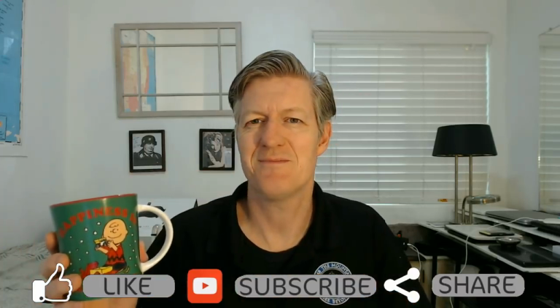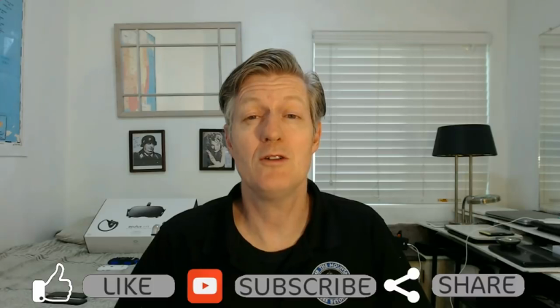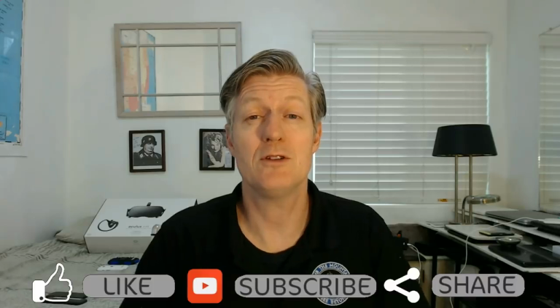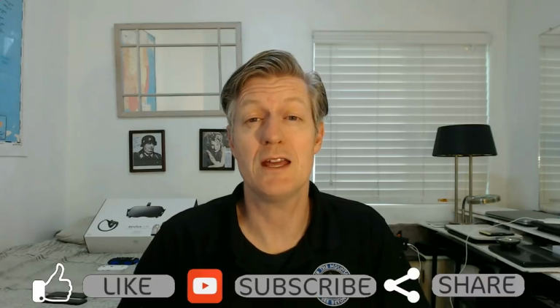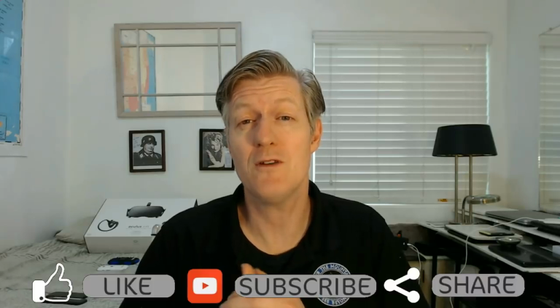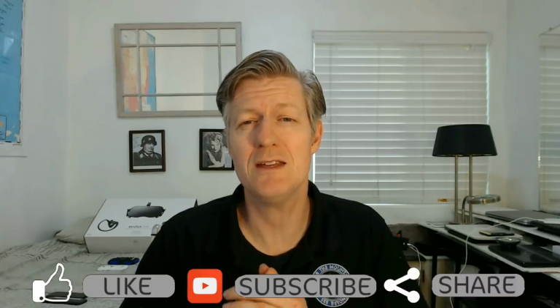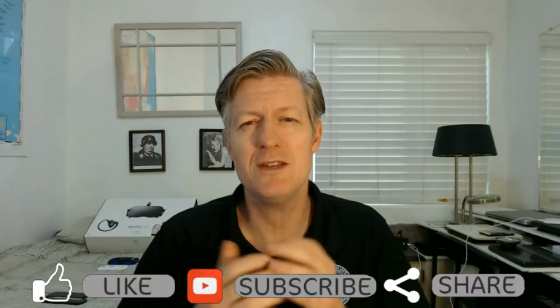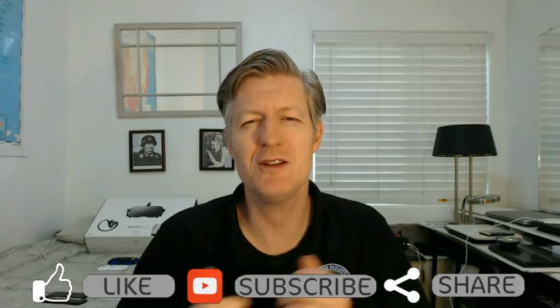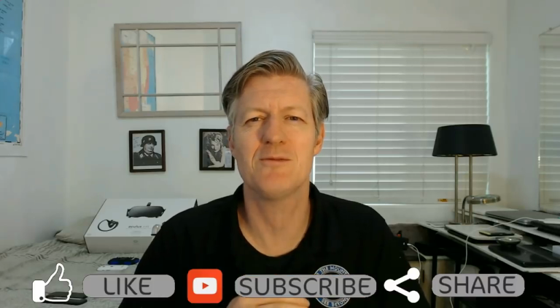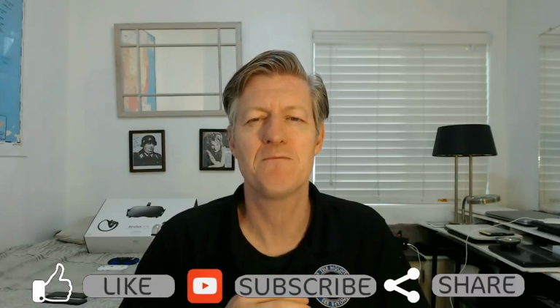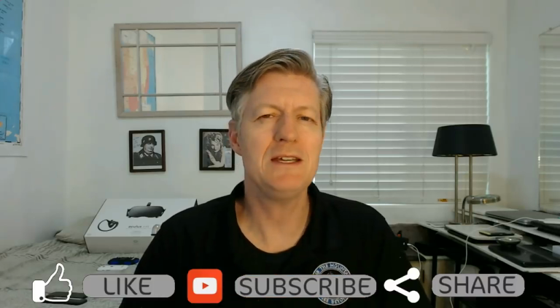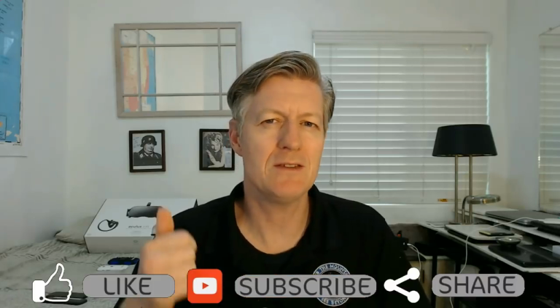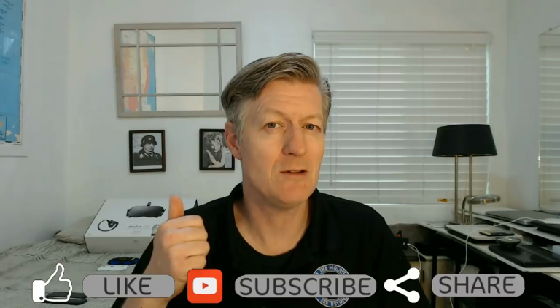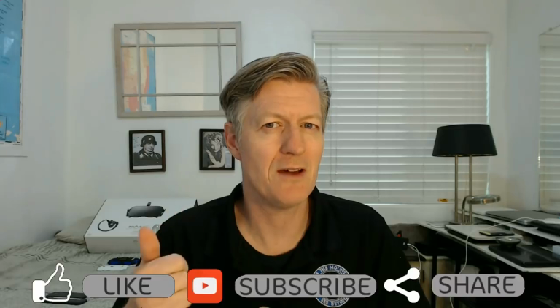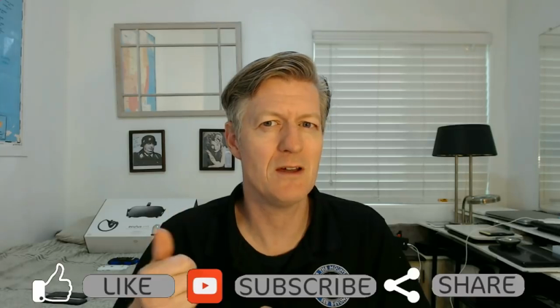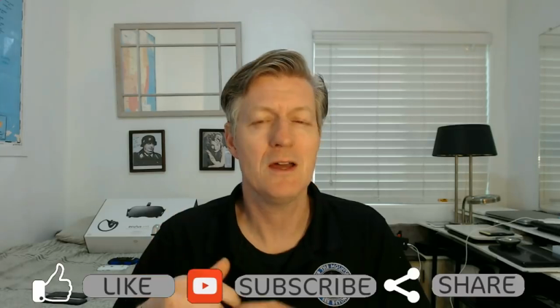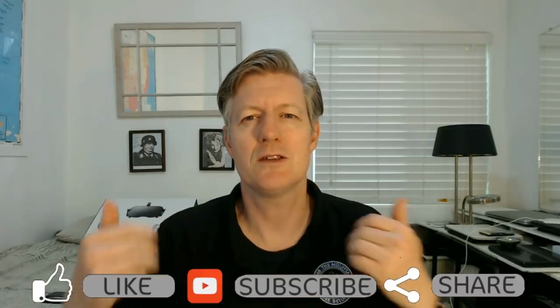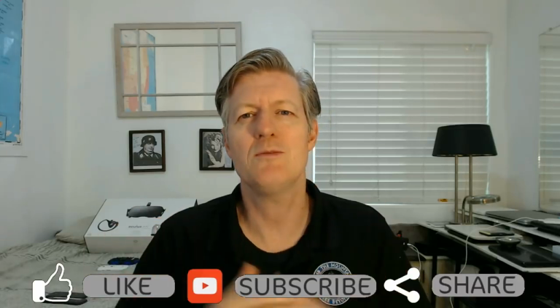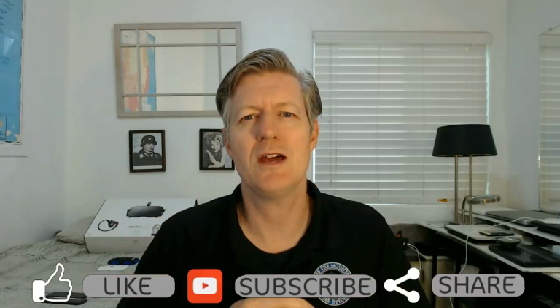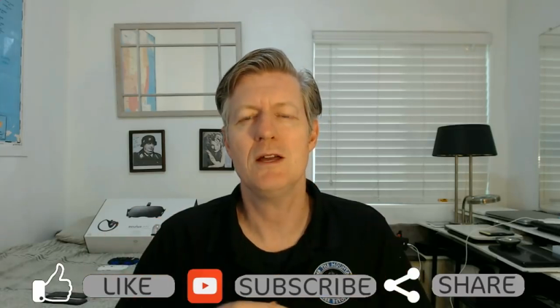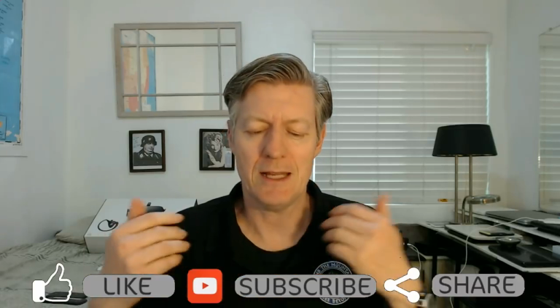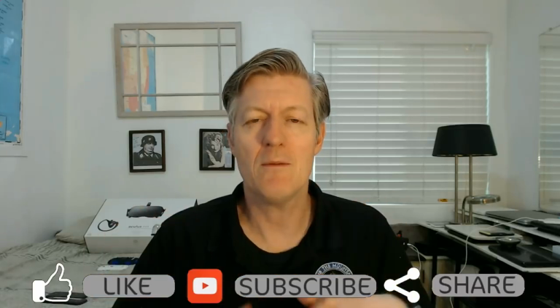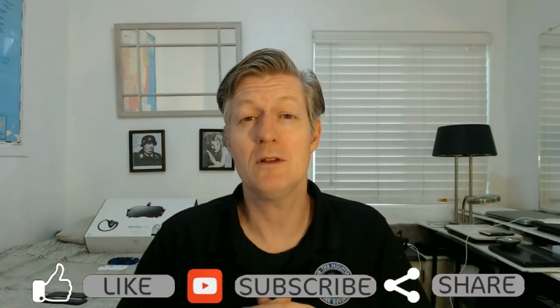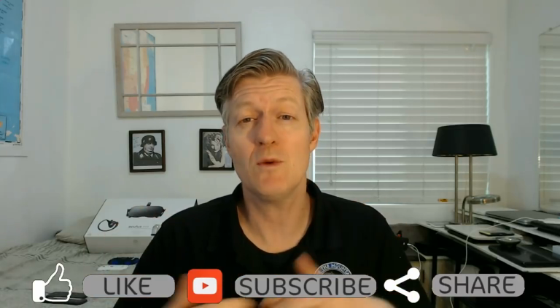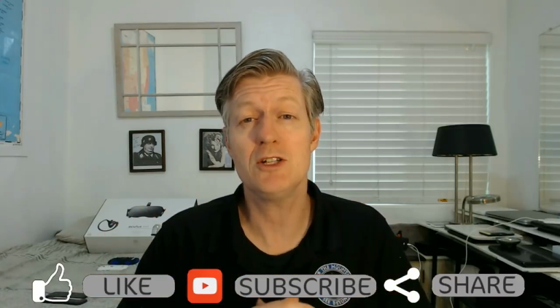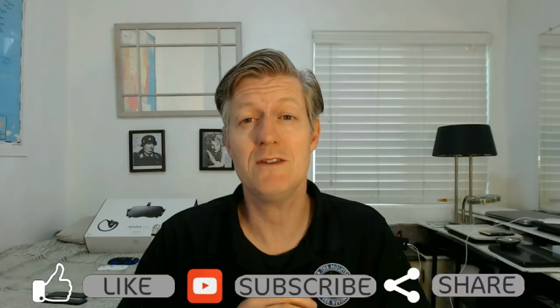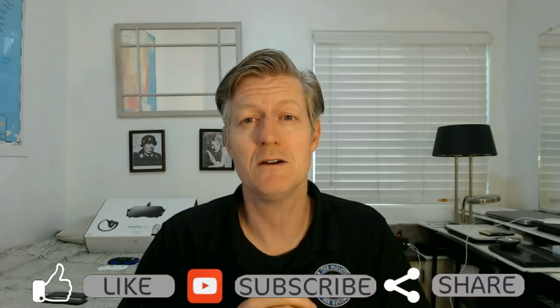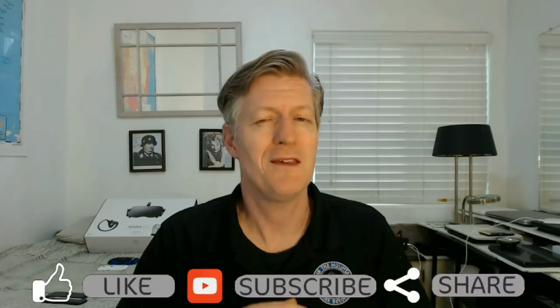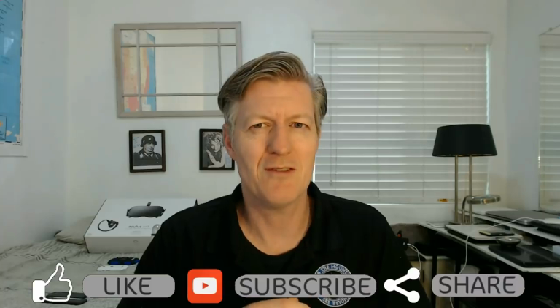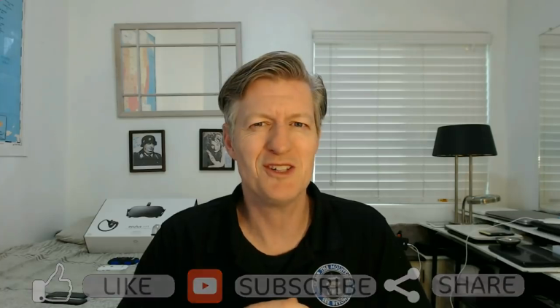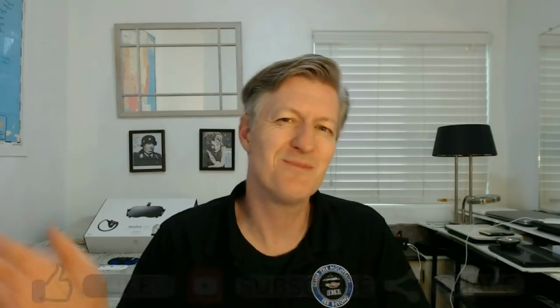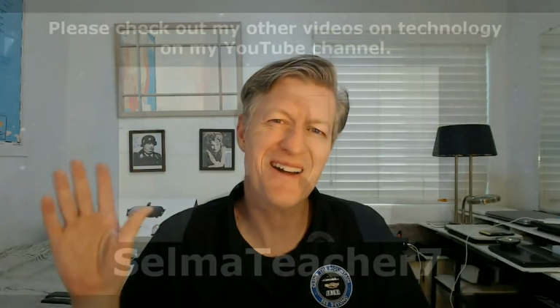Now you know how to turn a smartphone into a security camera. Please give this video a thumbs up, subscribe to my channel, leave a comment down below, and share the video. Thank you very much, and bye bye!